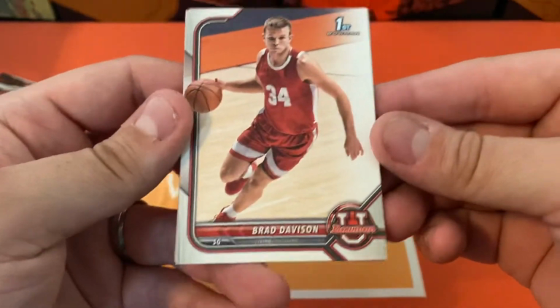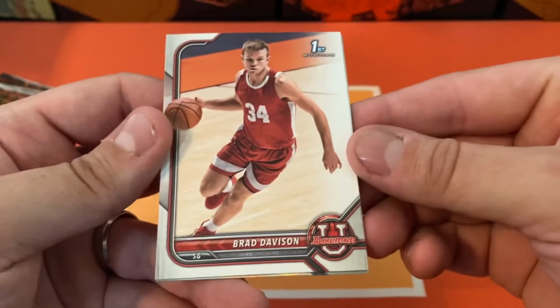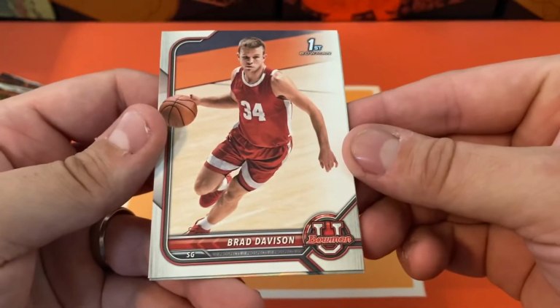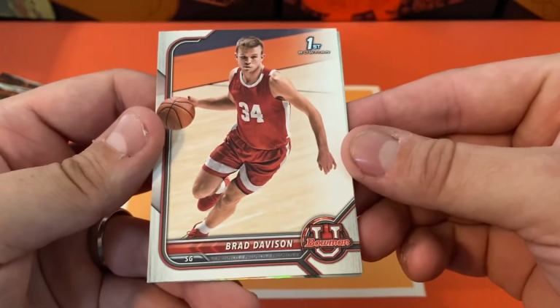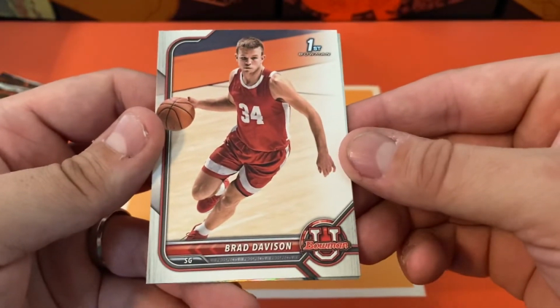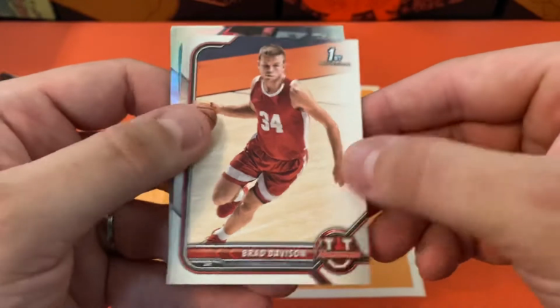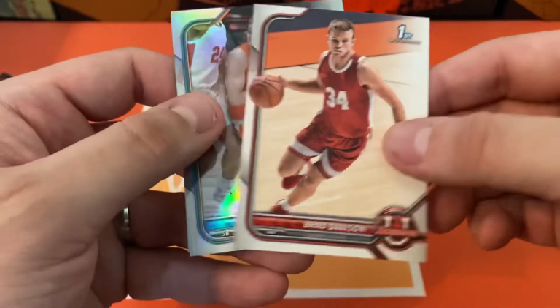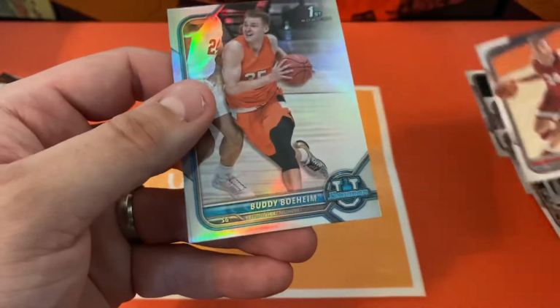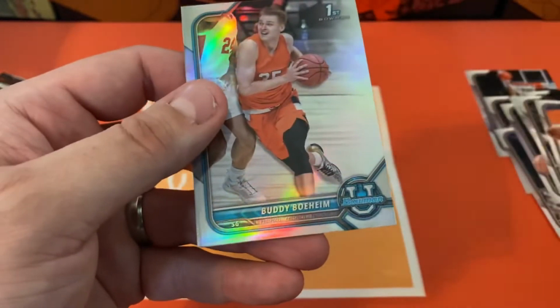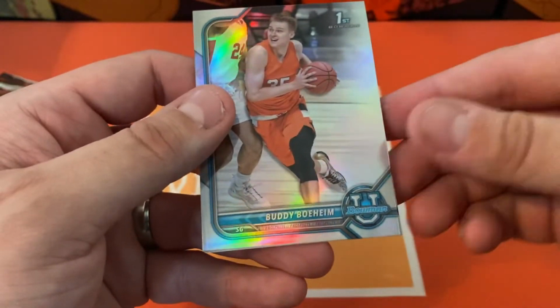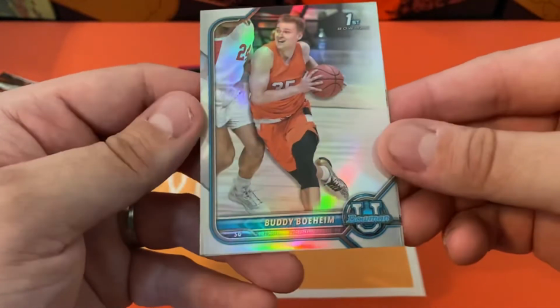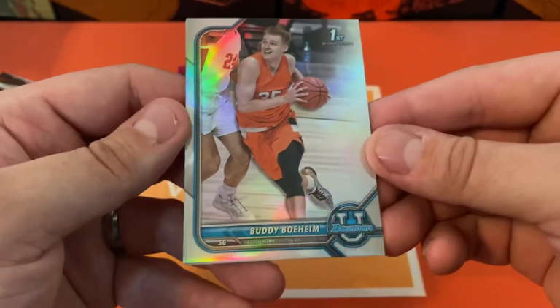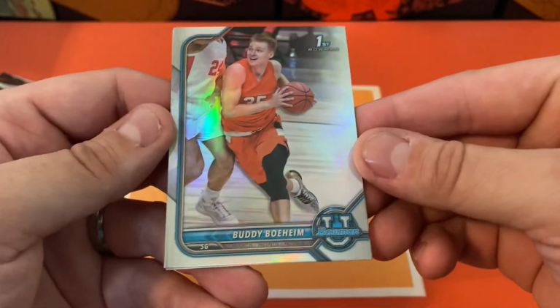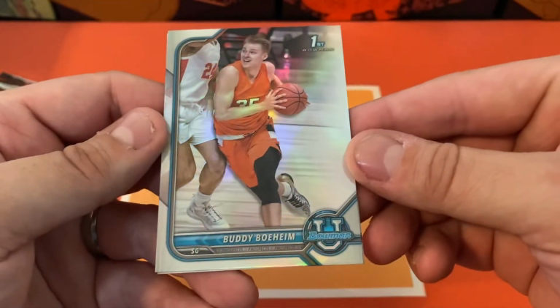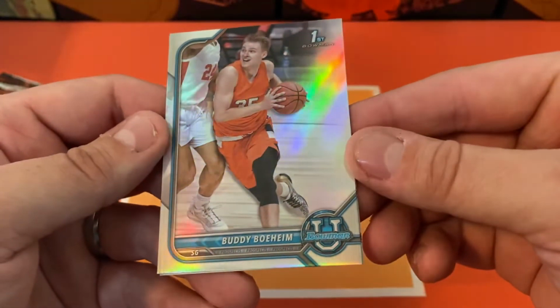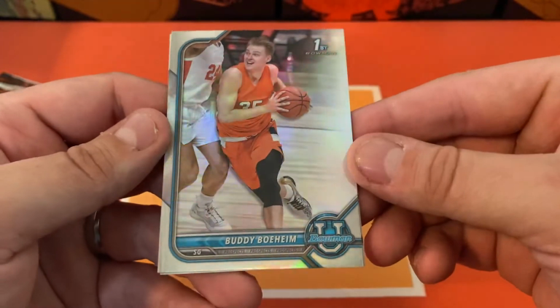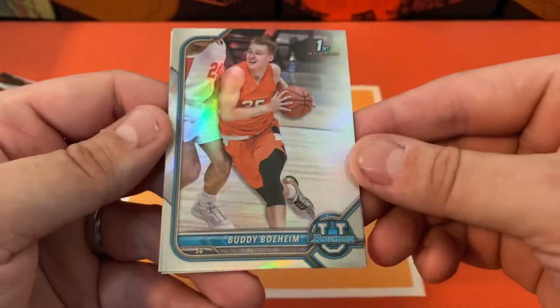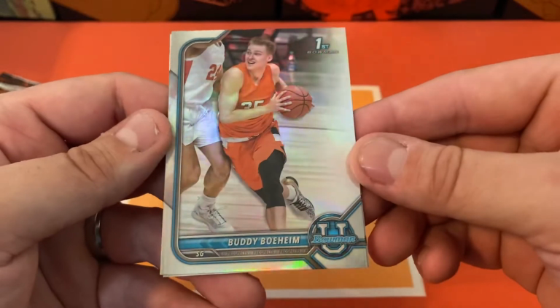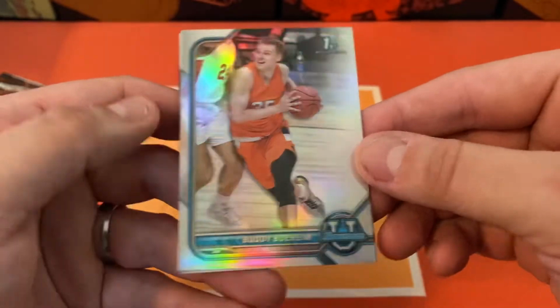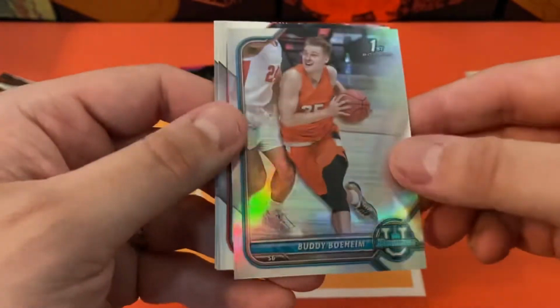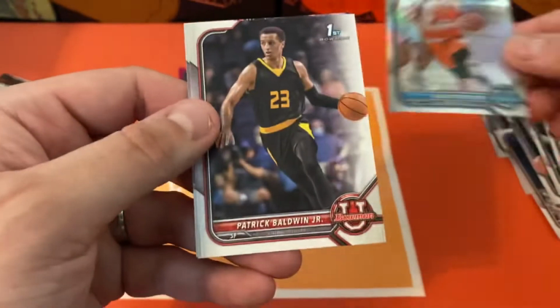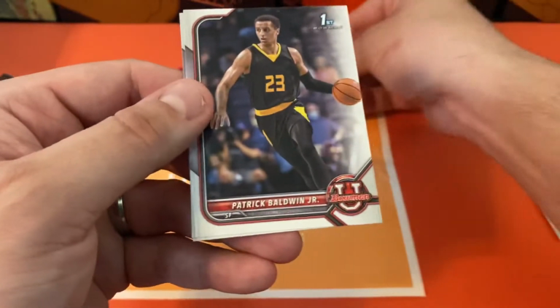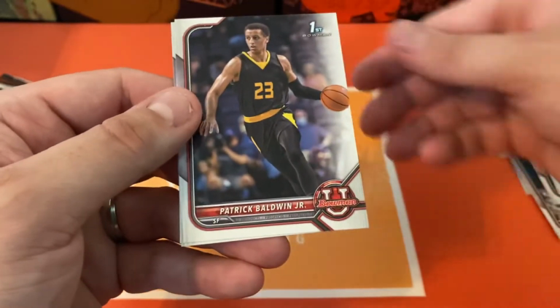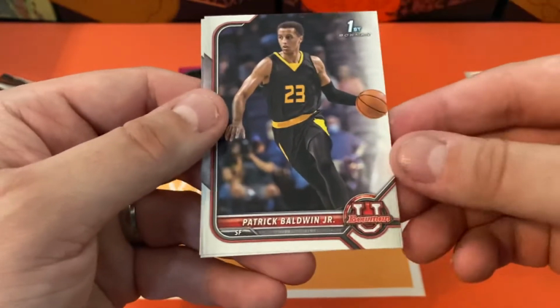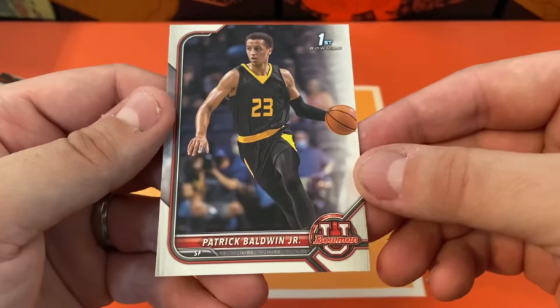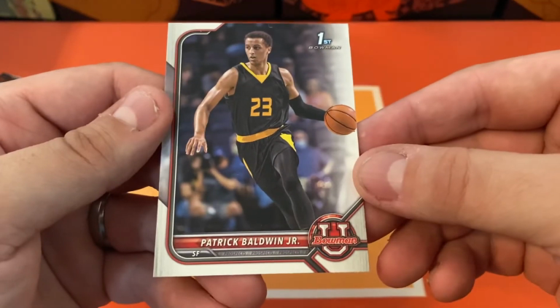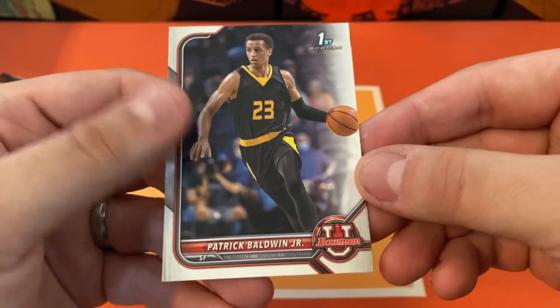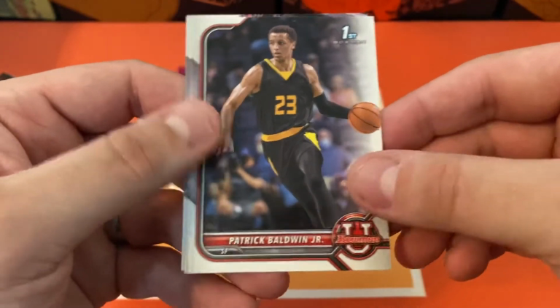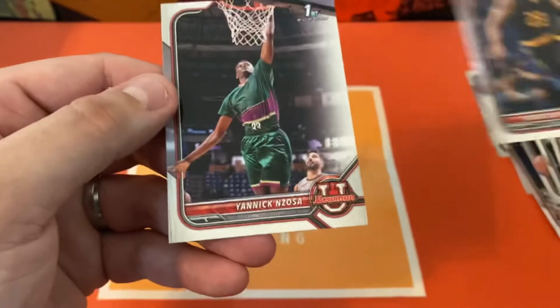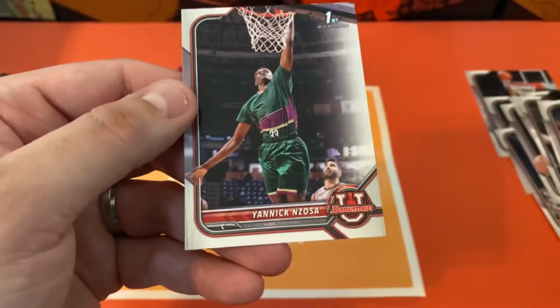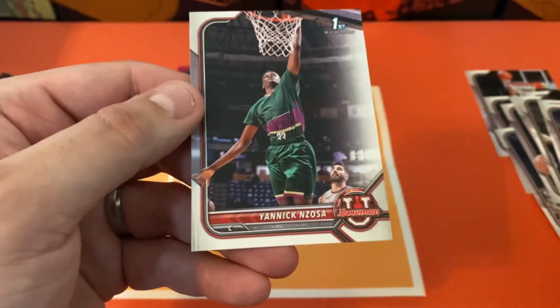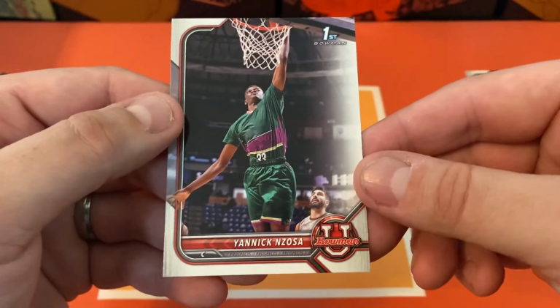Next pack we're going to have Brad Davison. Got a refractor and that's going to be Buddy Boheim. Patrick Baldwin Jr. And Yannick.